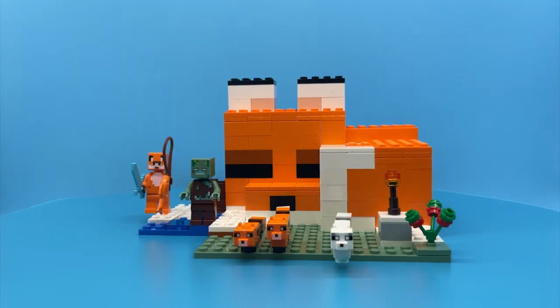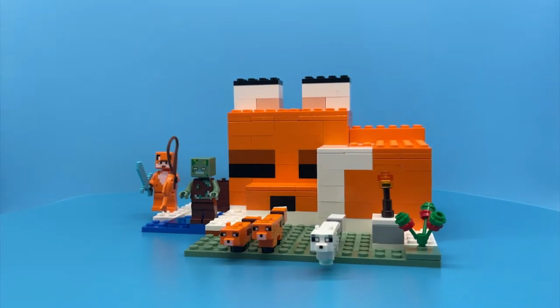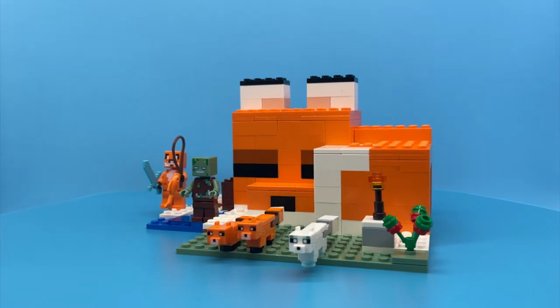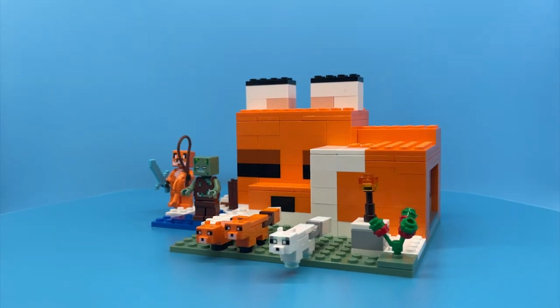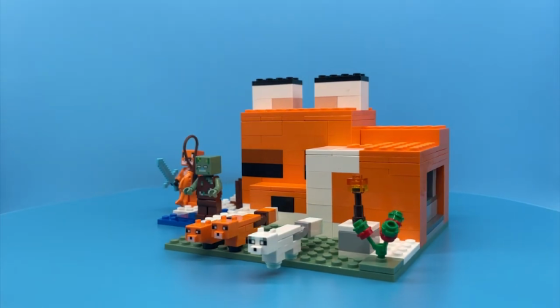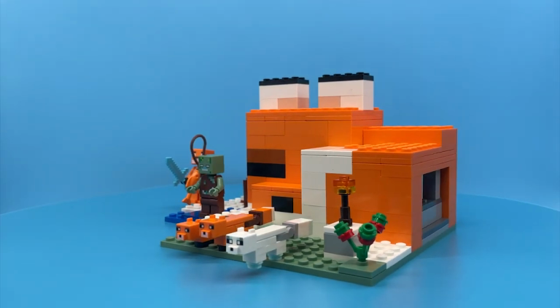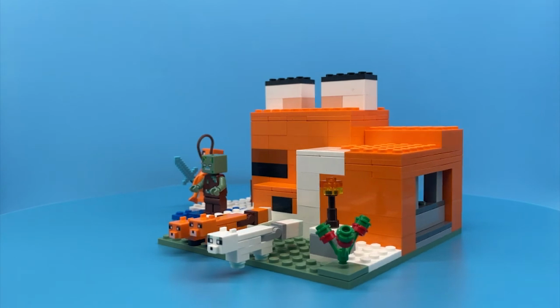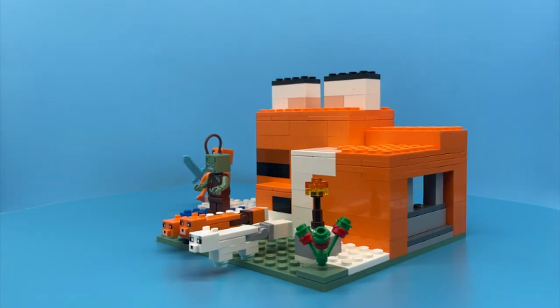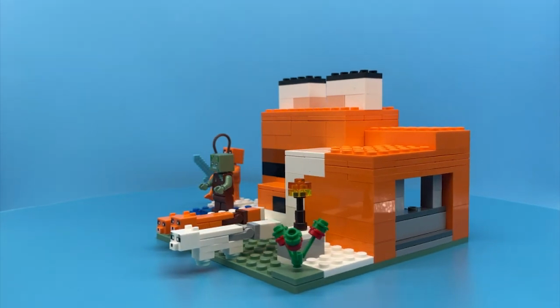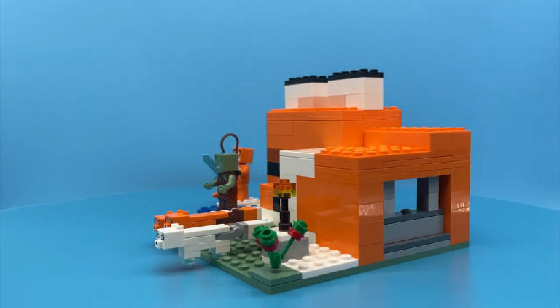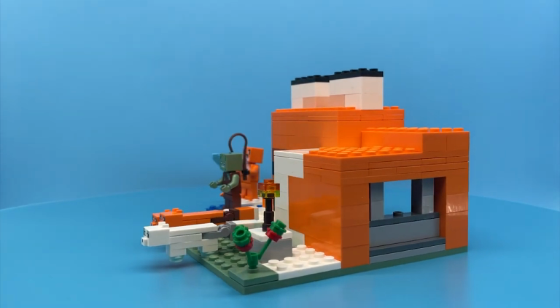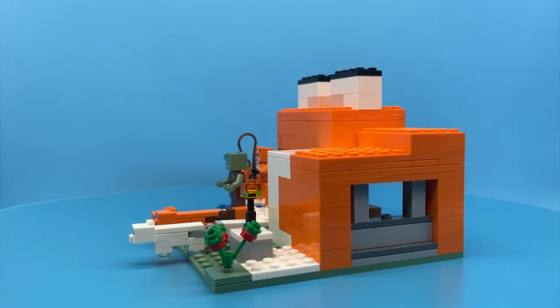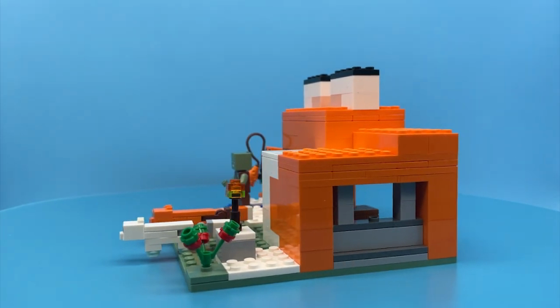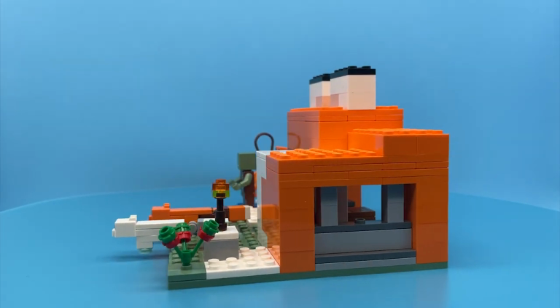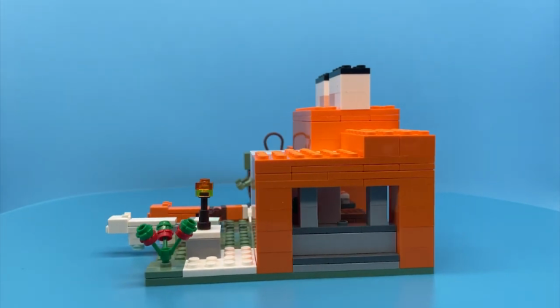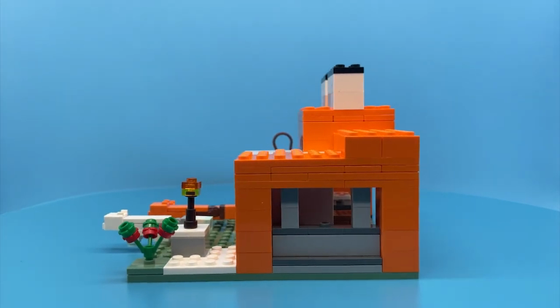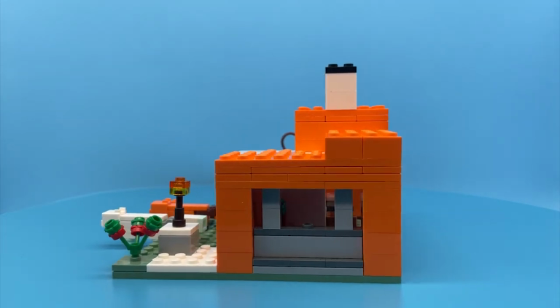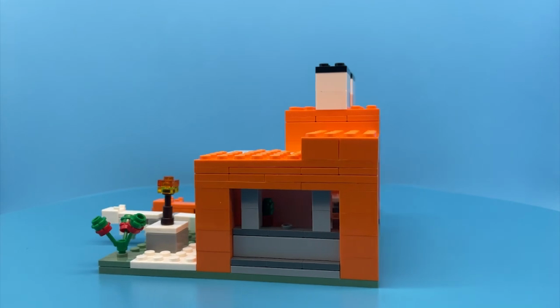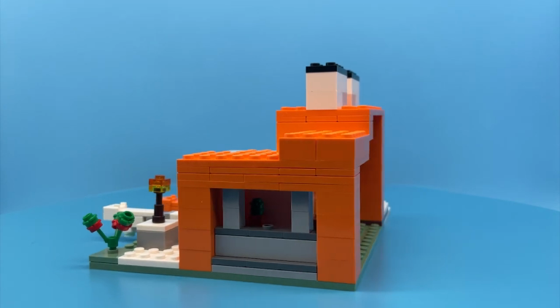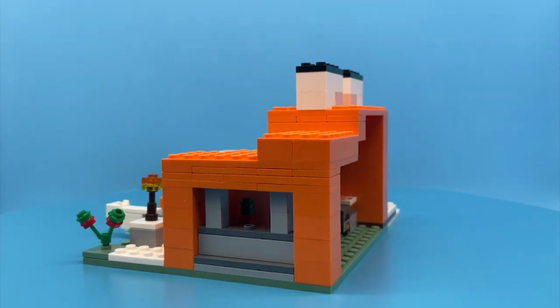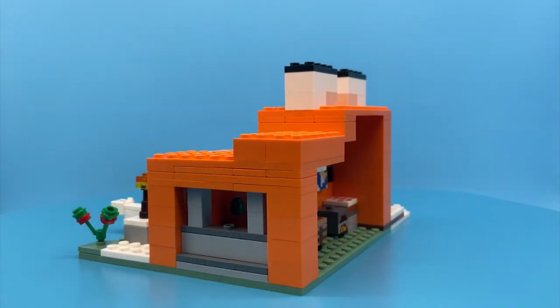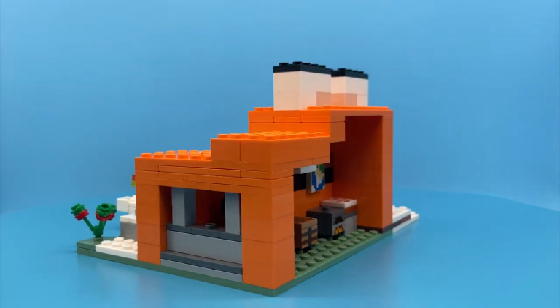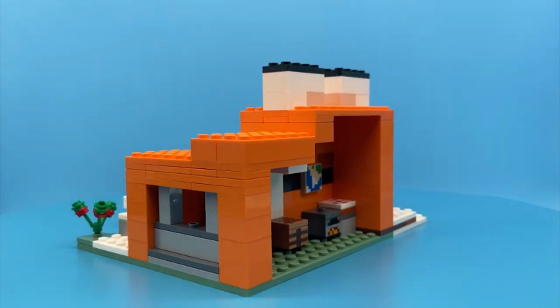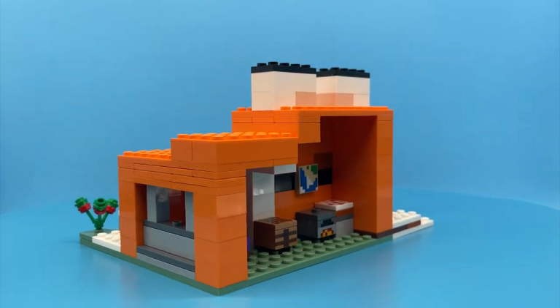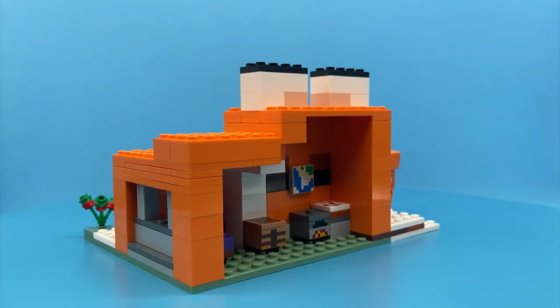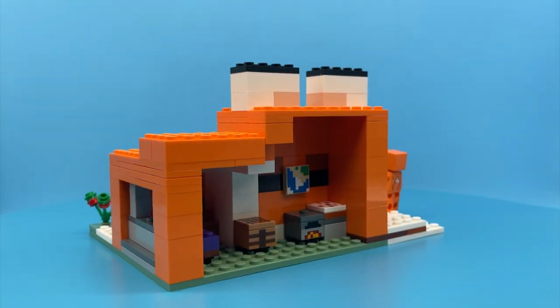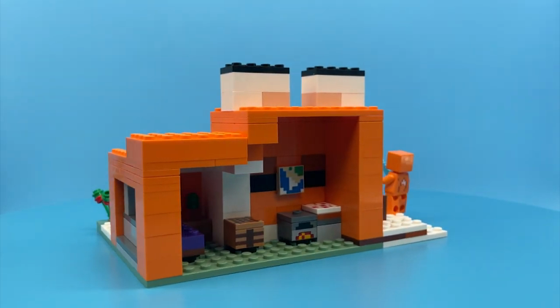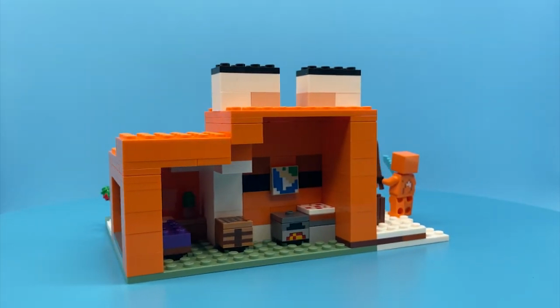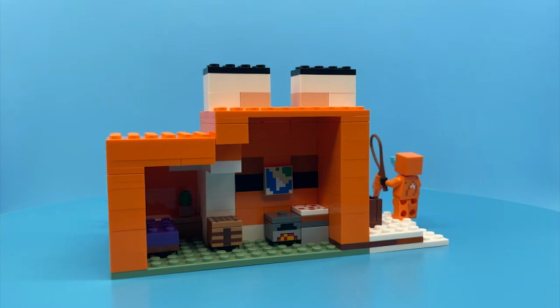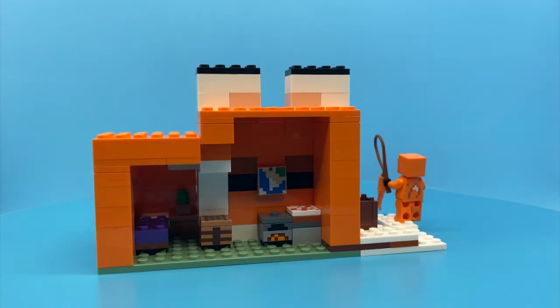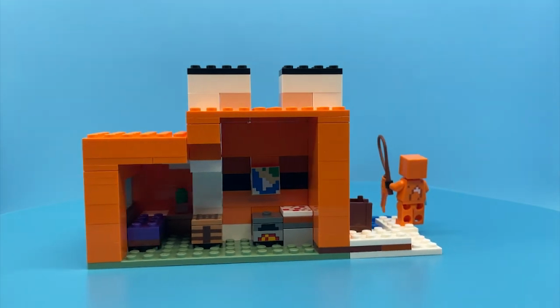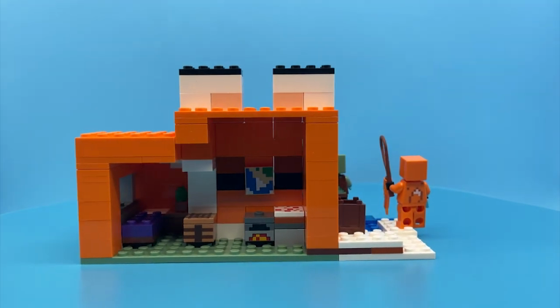I love the contrast of the orange against a sand green environment. I'd have liked to see more variation in the grass area, whether that would be more plants or subtle changes in height. However, you get so much included in the main structure for the price point, I can see why the environment isn't the most detailed in this playset.